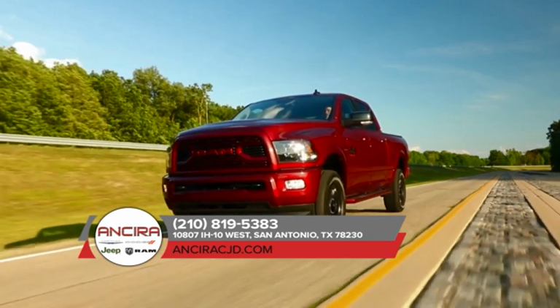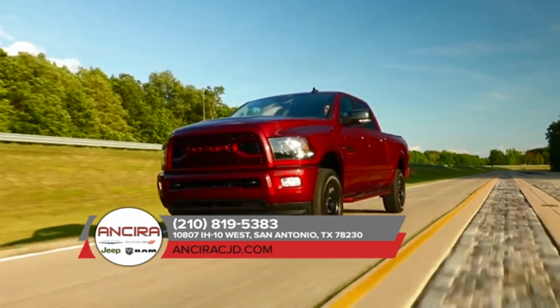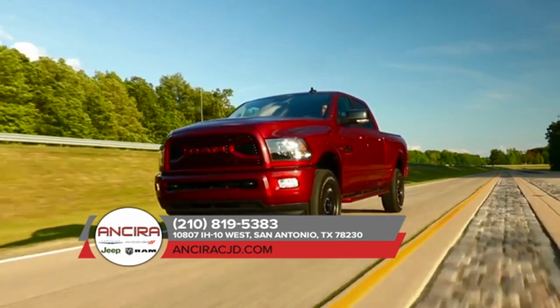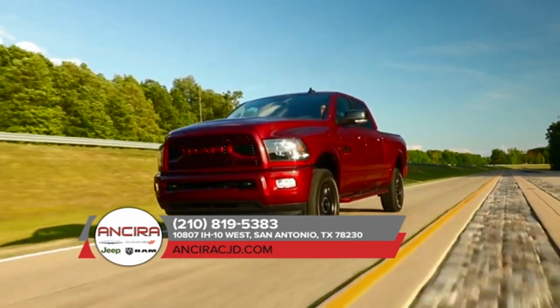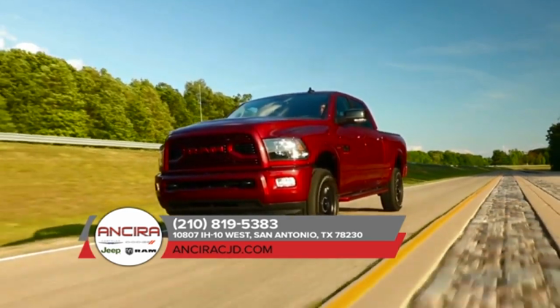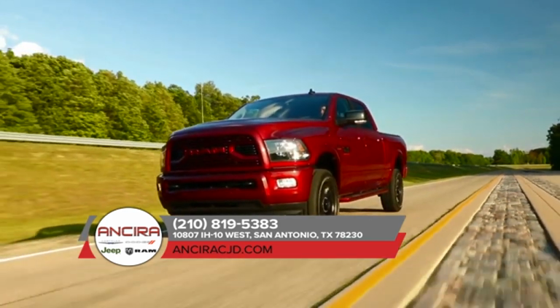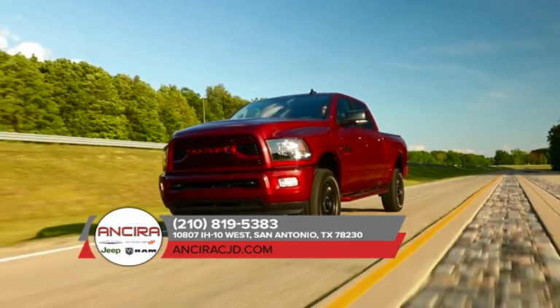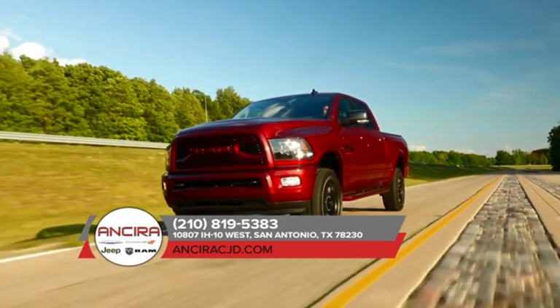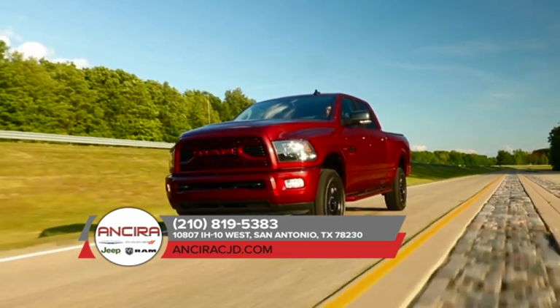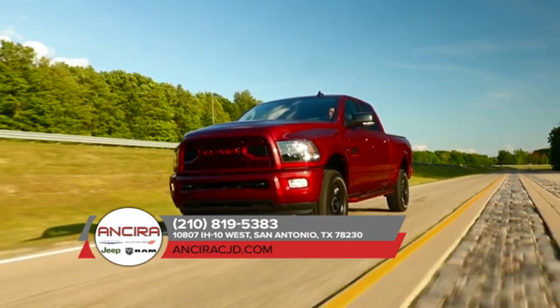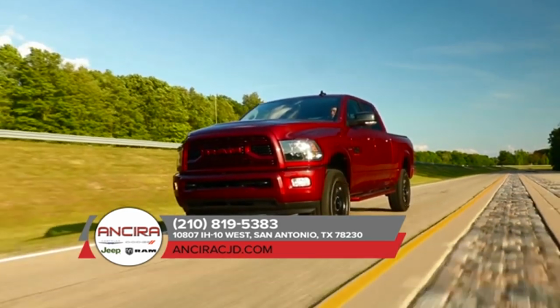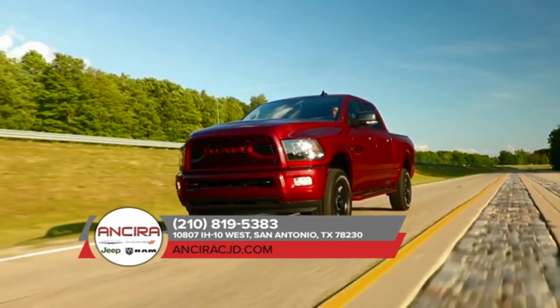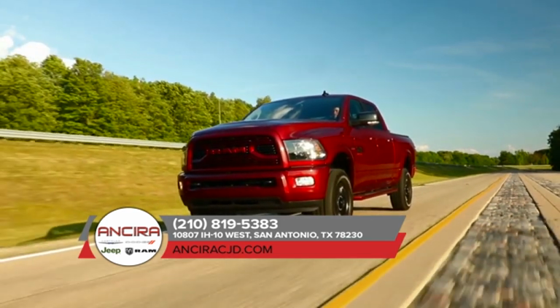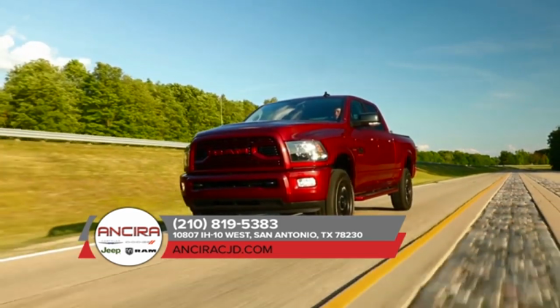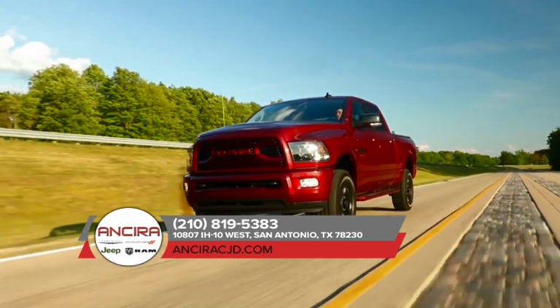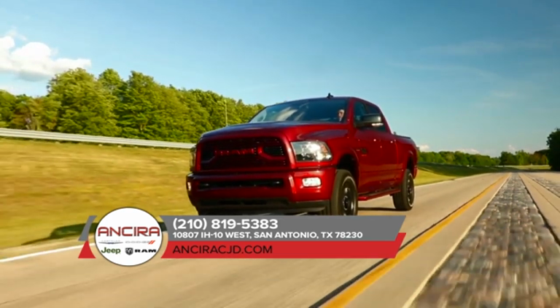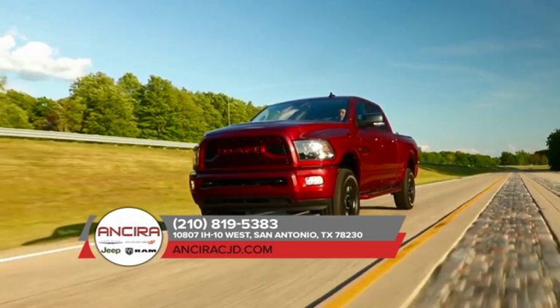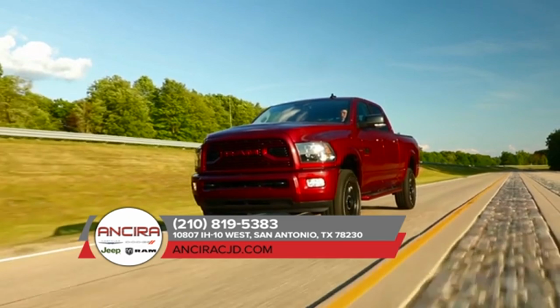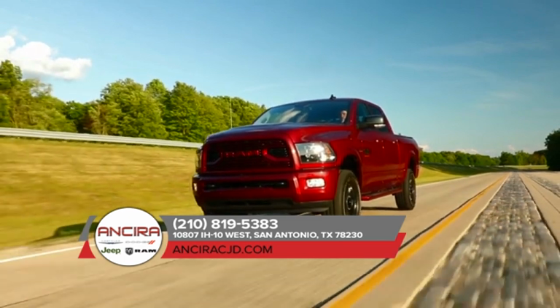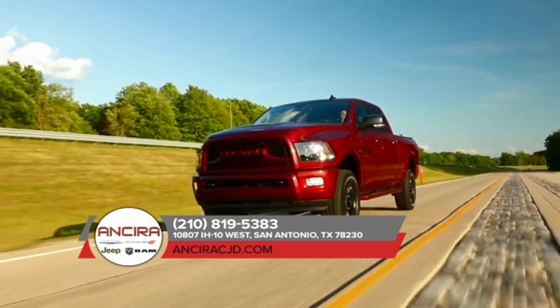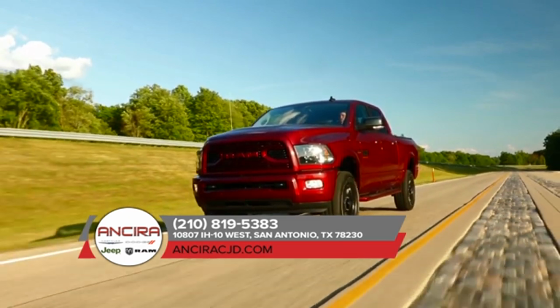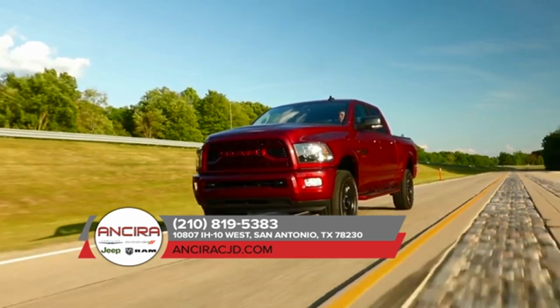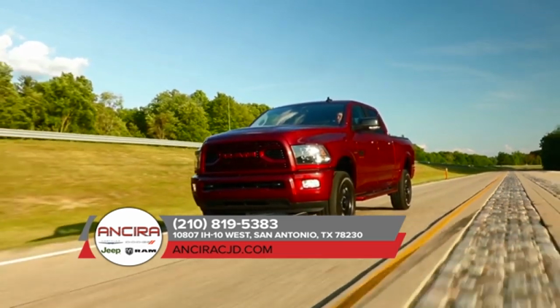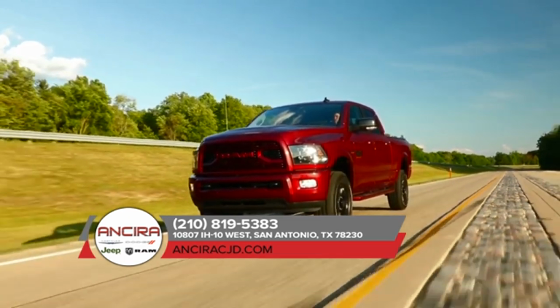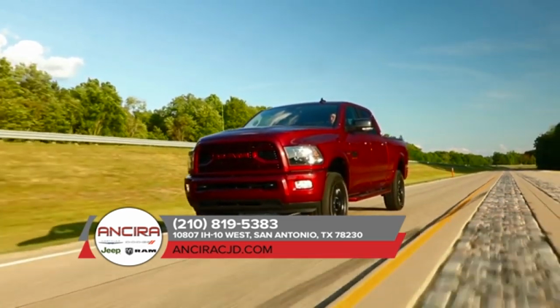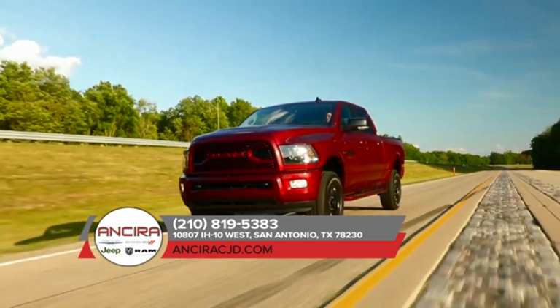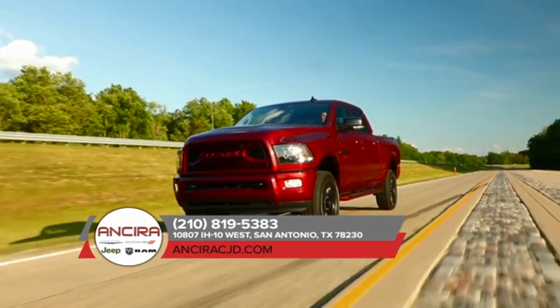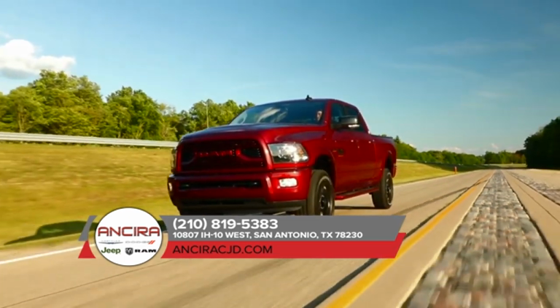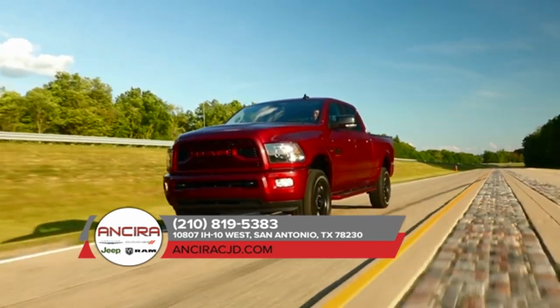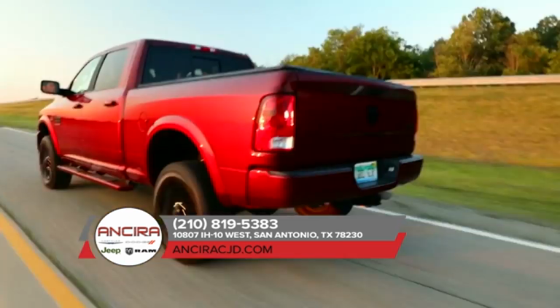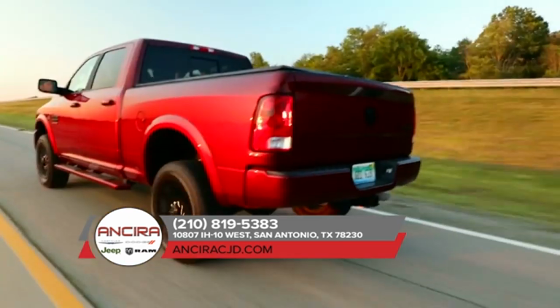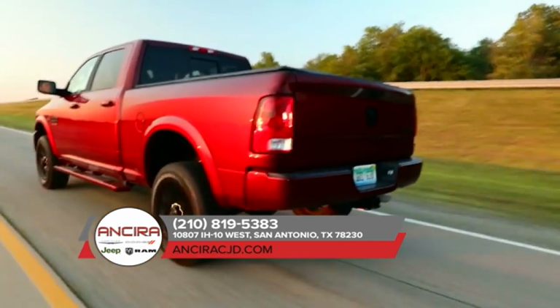Here to take on any job, the 2018 Ram 2500 is outfitted with exterior features designed to help you bring along all the tools and equipment you need.